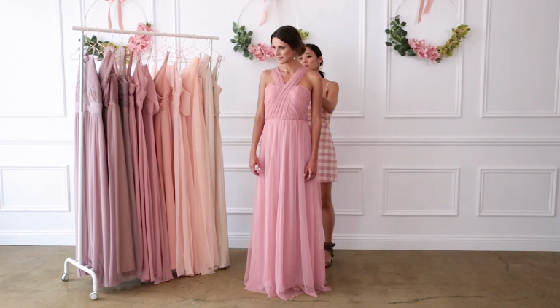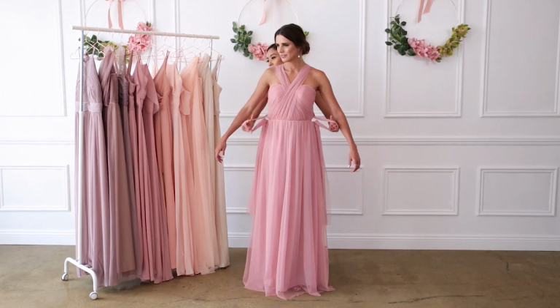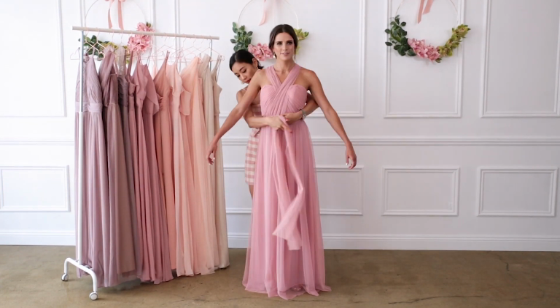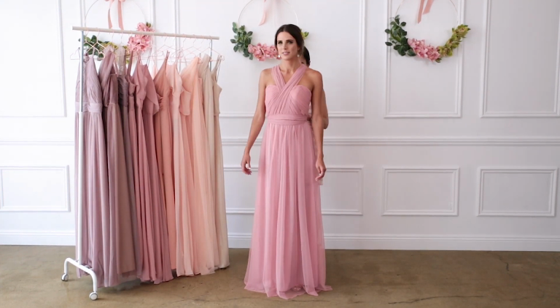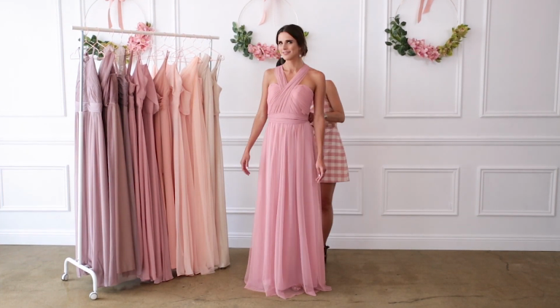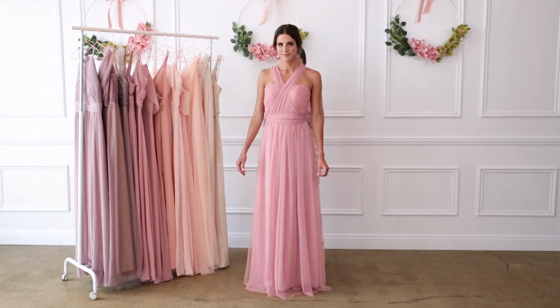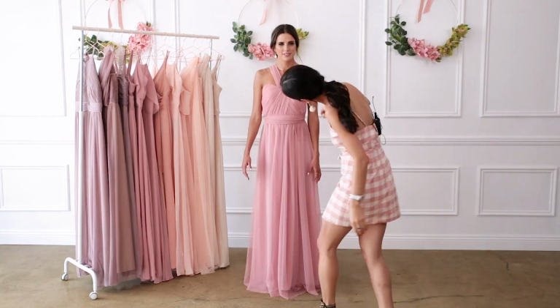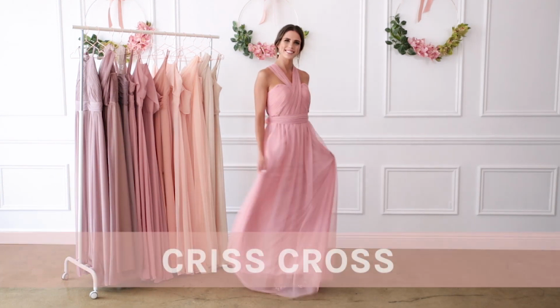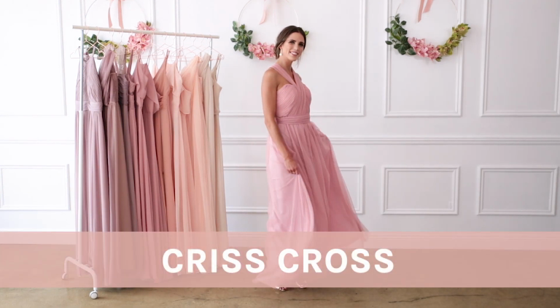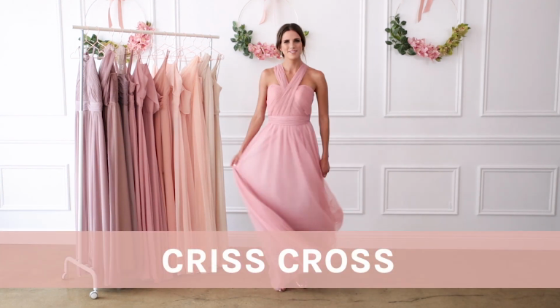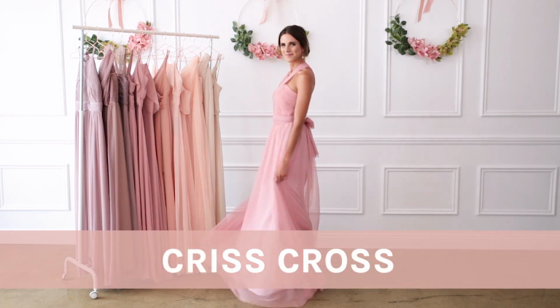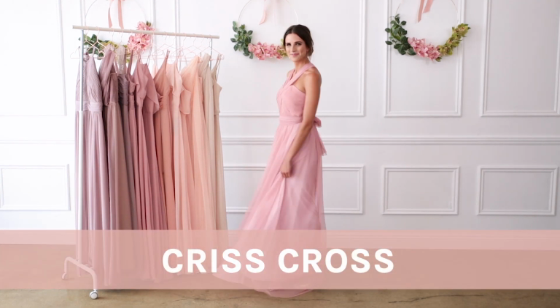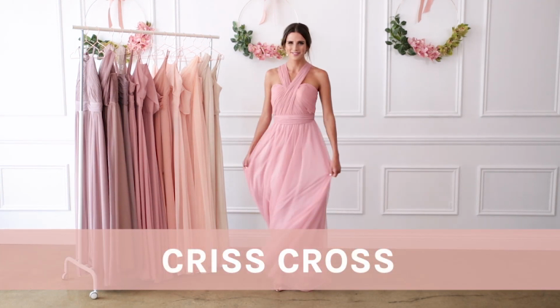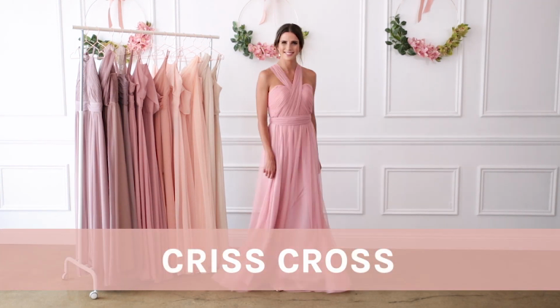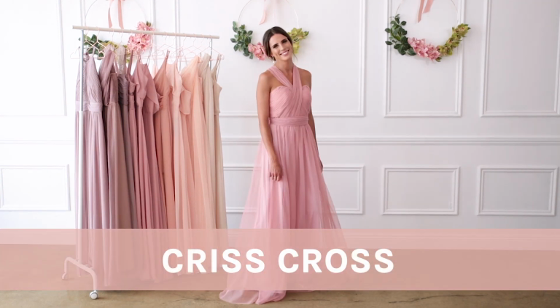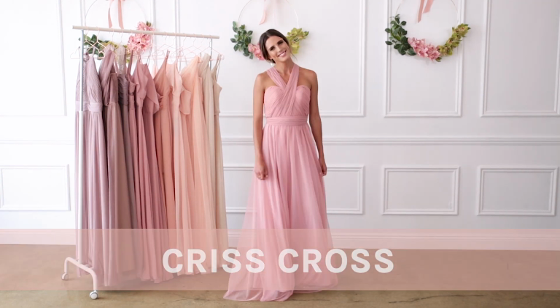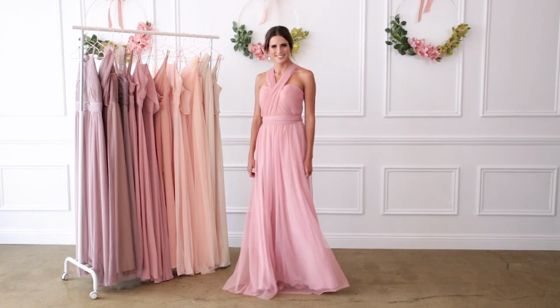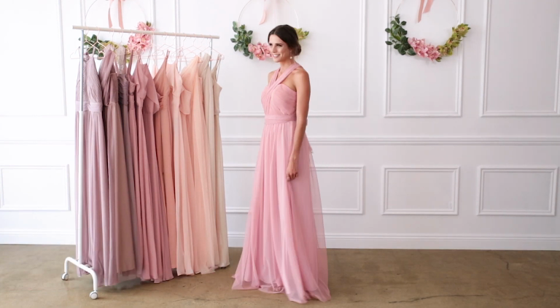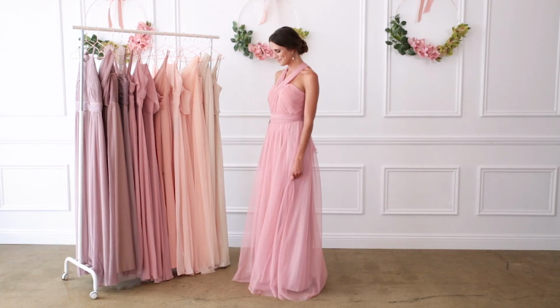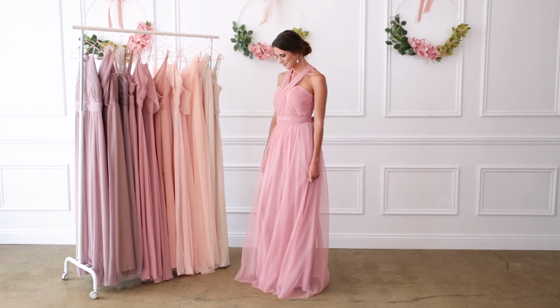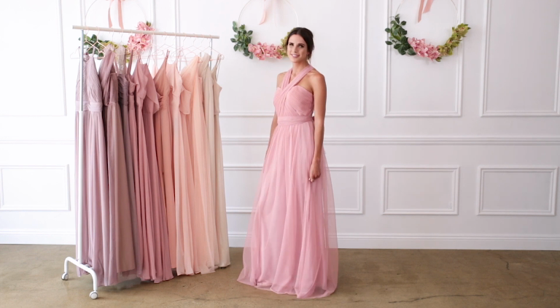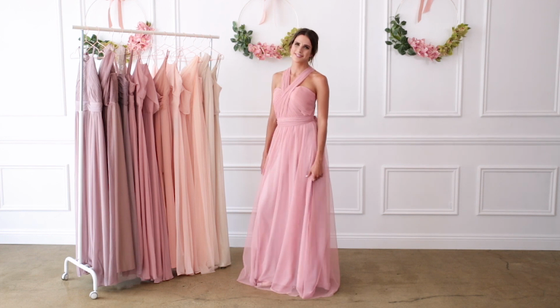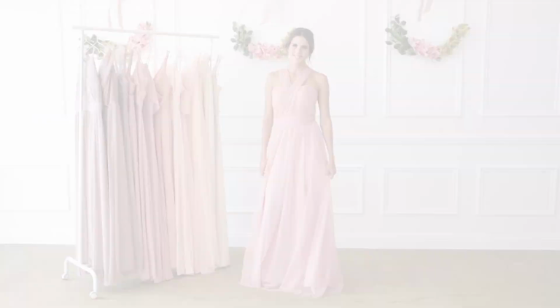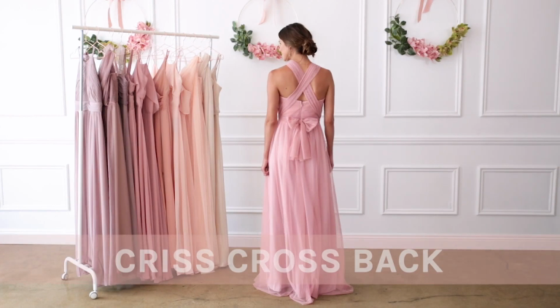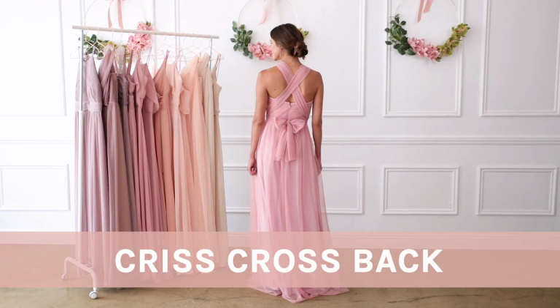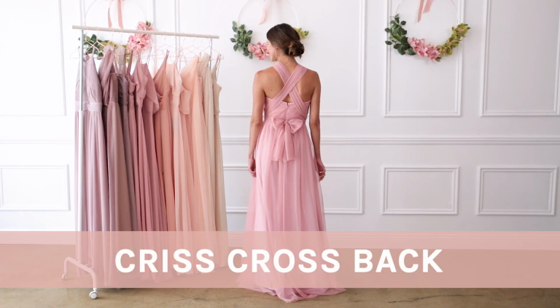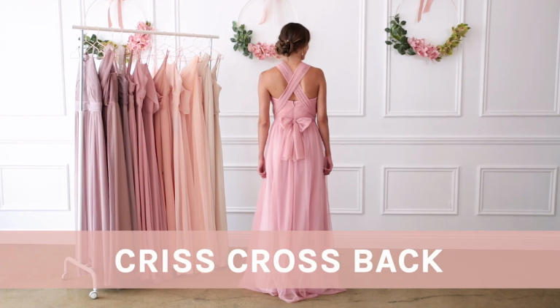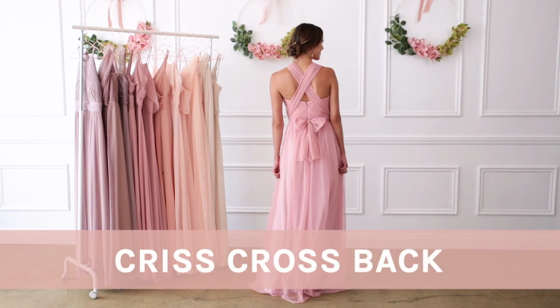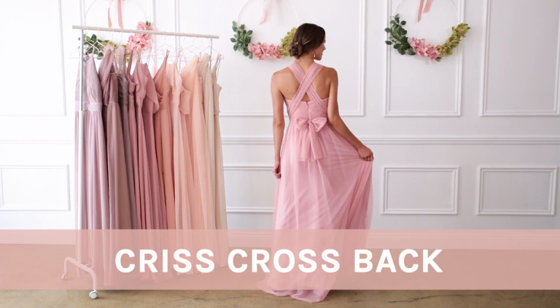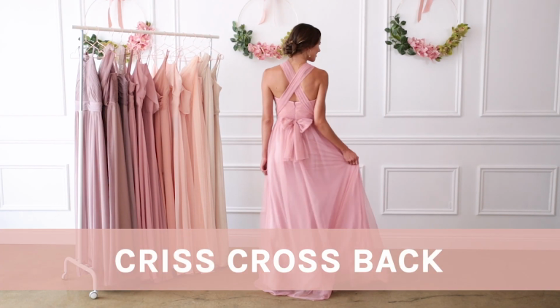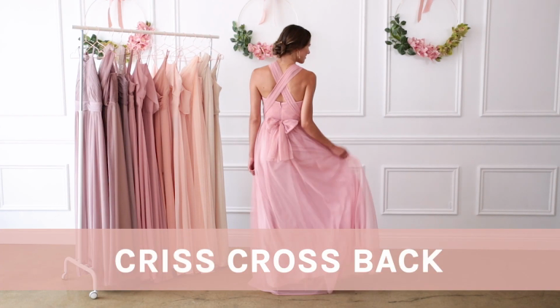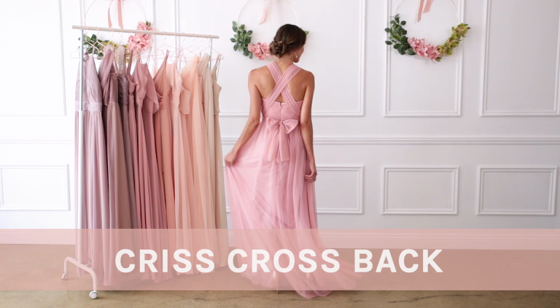For a crisscross neckline, bring each streamer across your body and over the opposite shoulder. You can also create a crisscross back by doing the same thing.